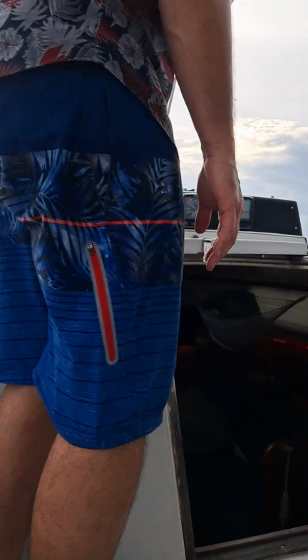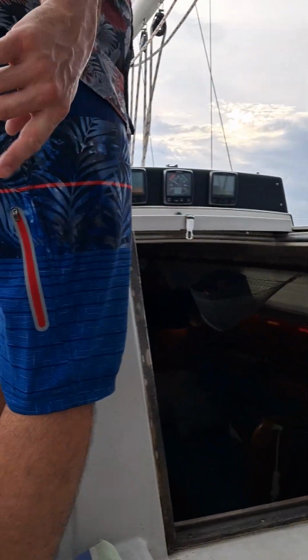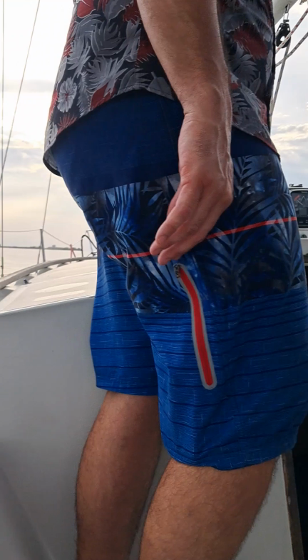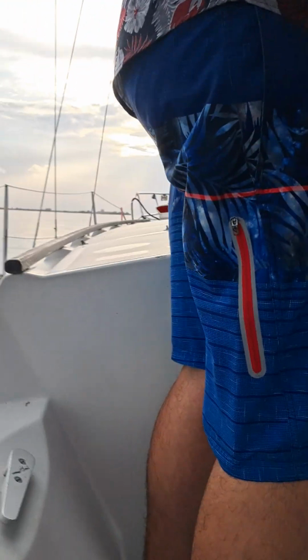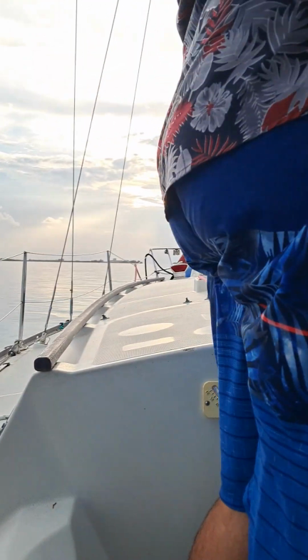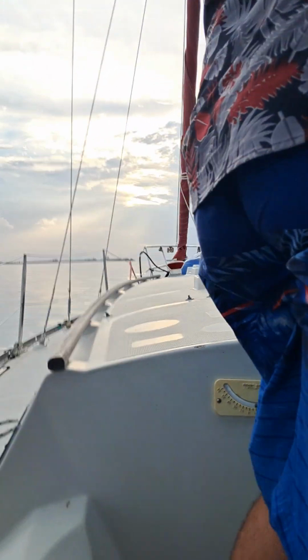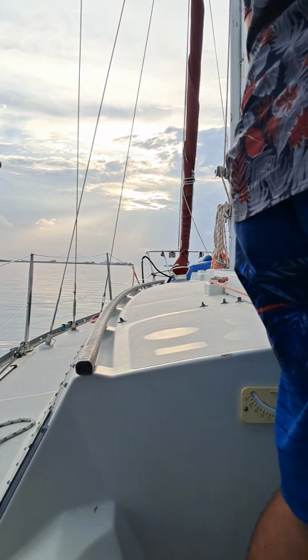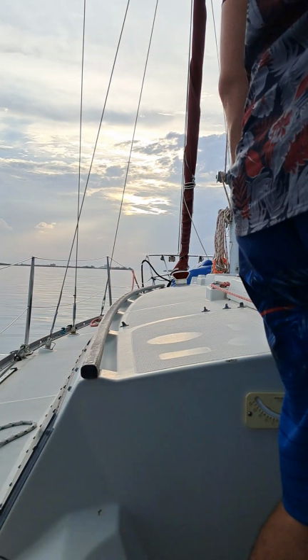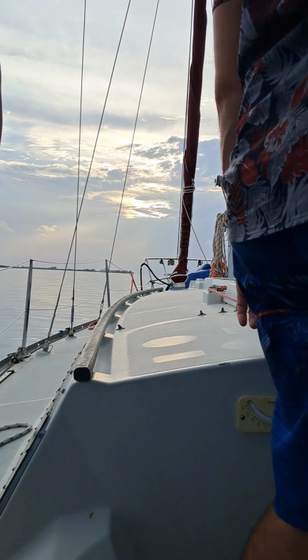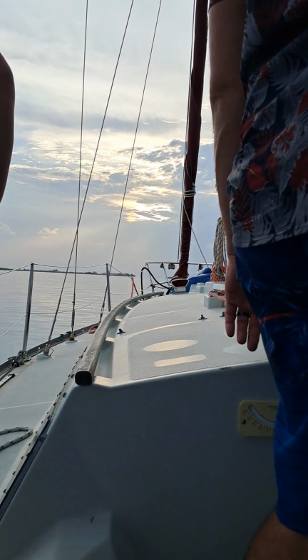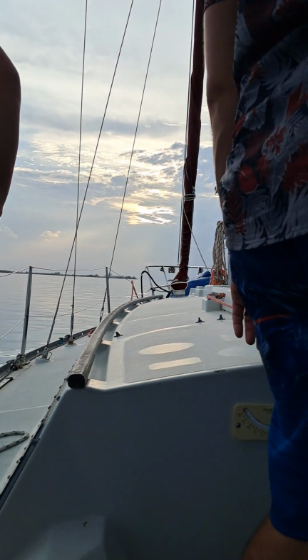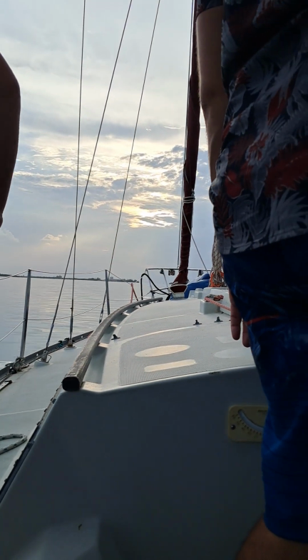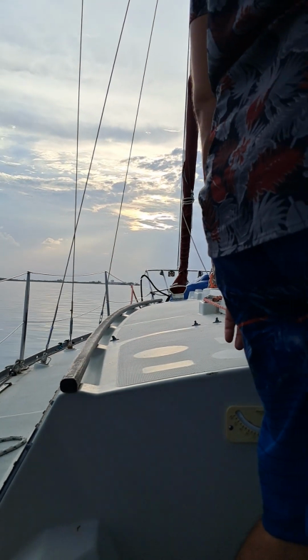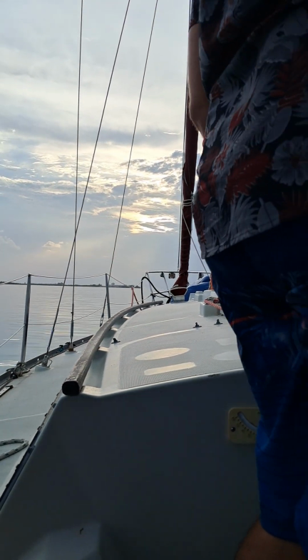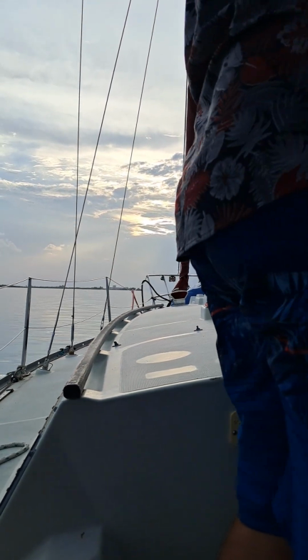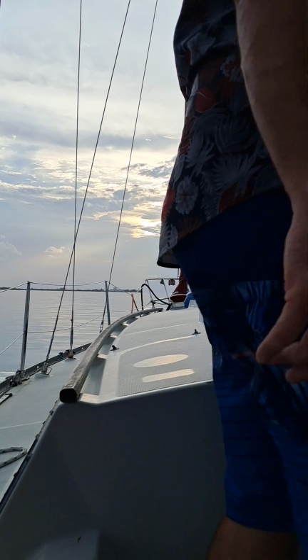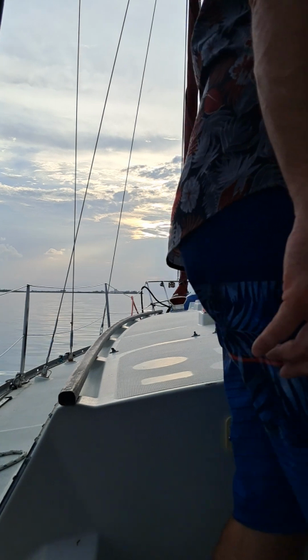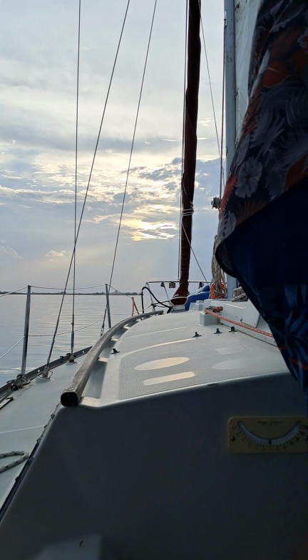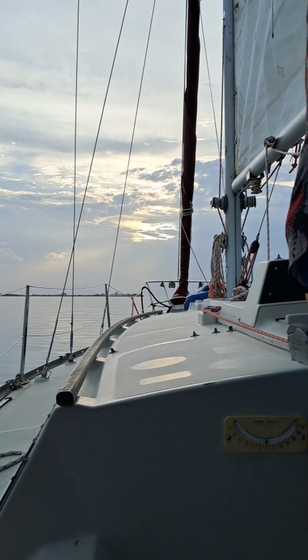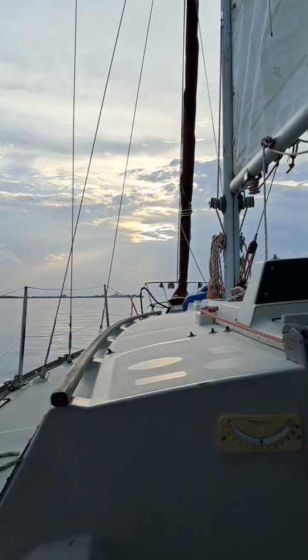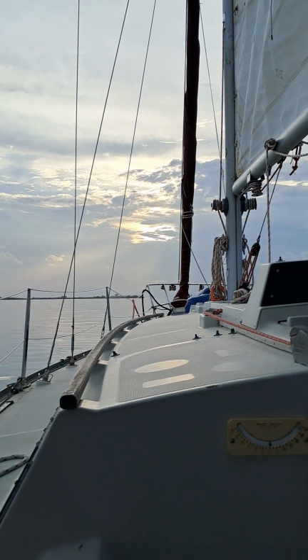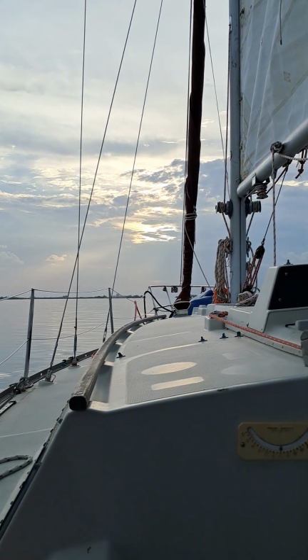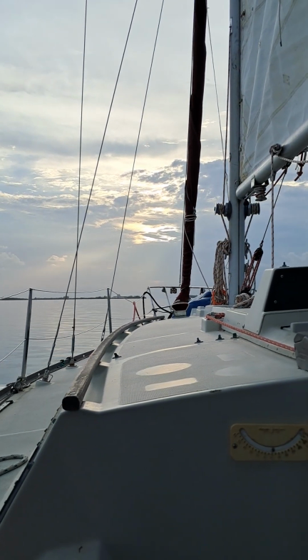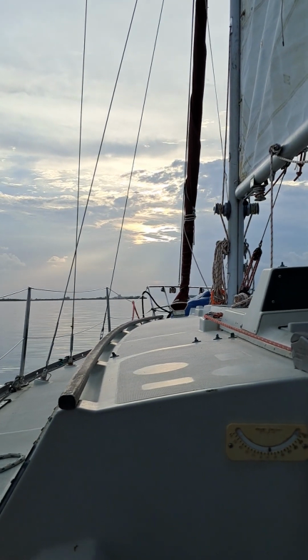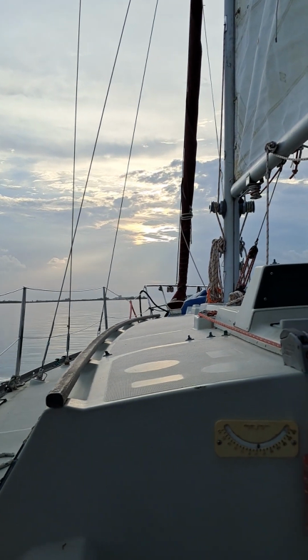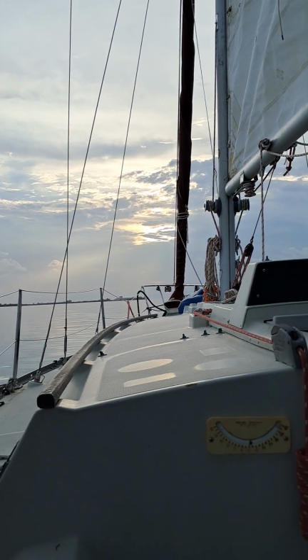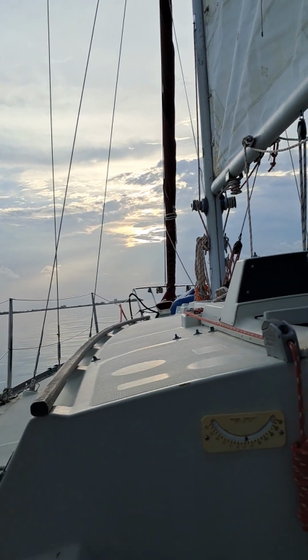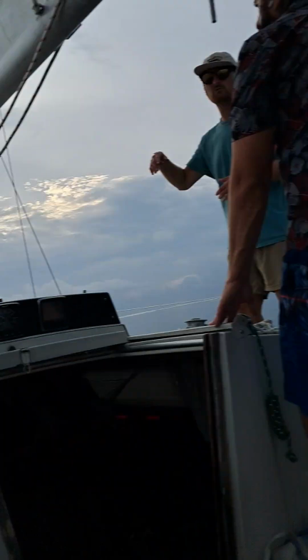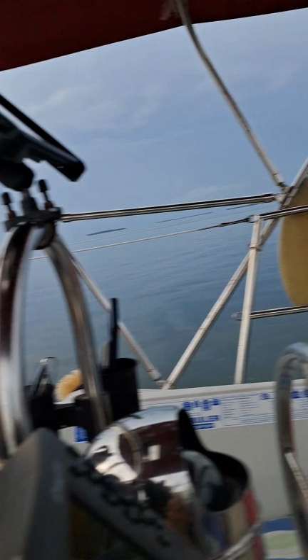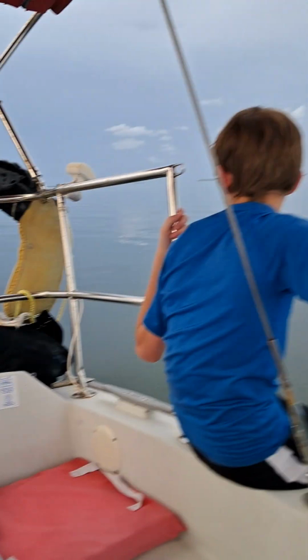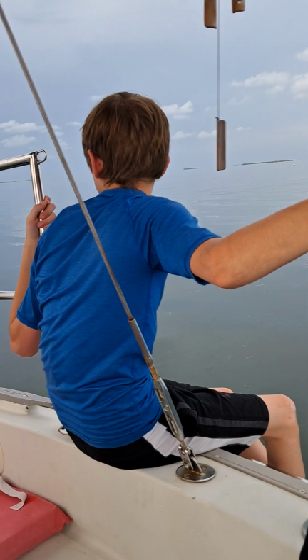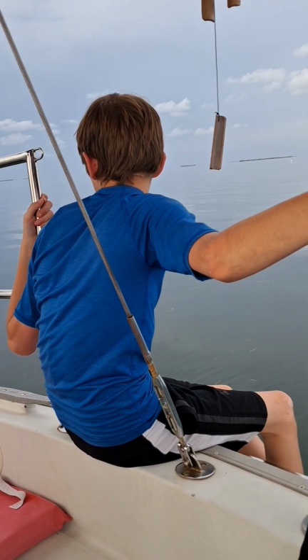This line goes to the furler — it goes to the head sail. You would just pull on one side and it would come out, and then when you're ready to pull the sail back in, you reel it back in.